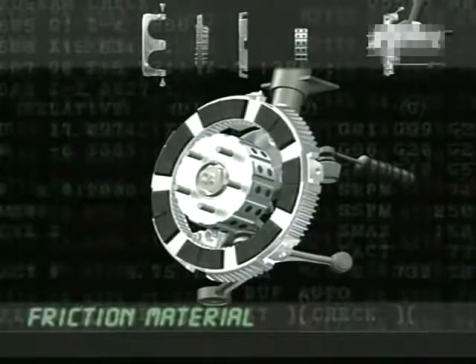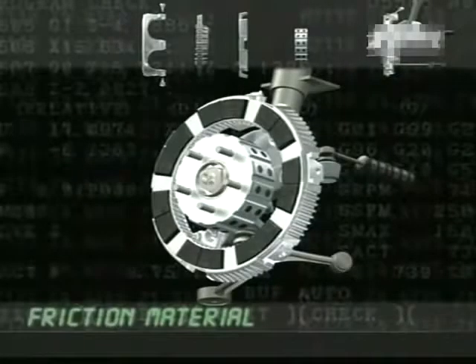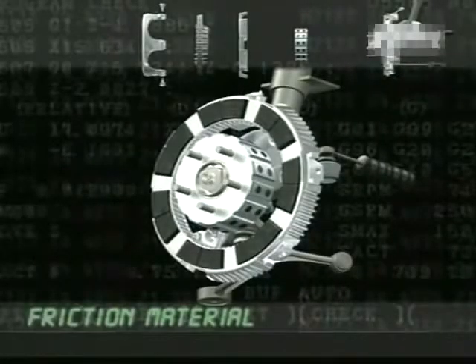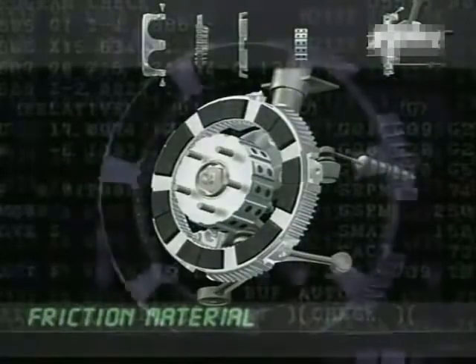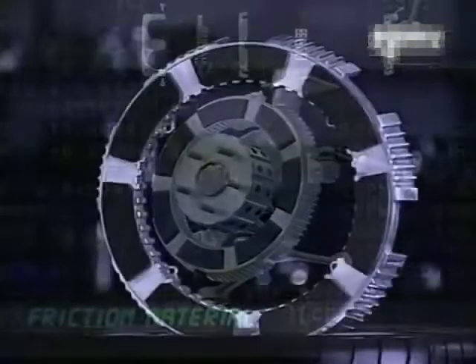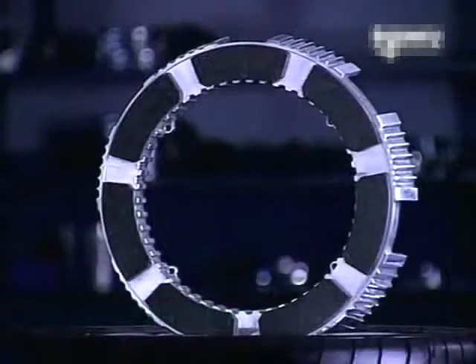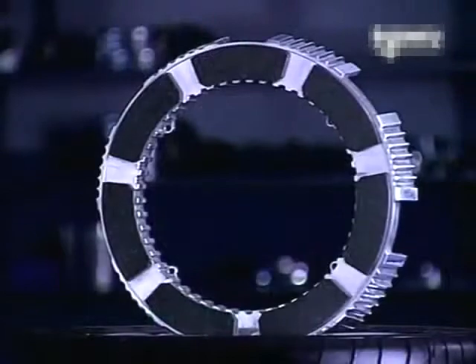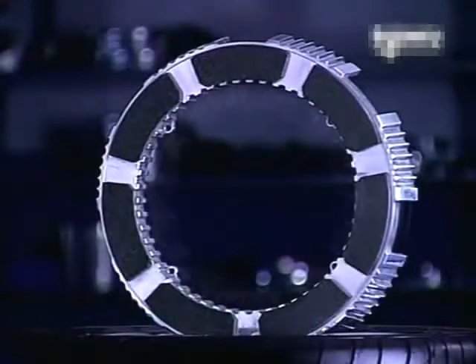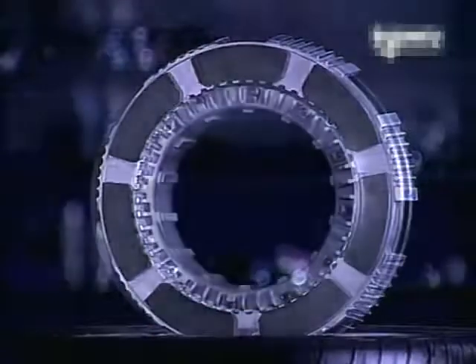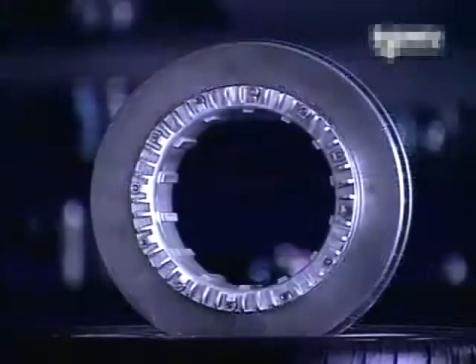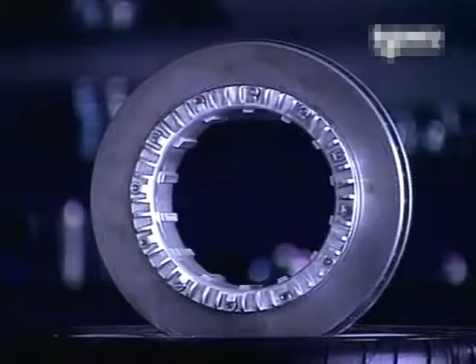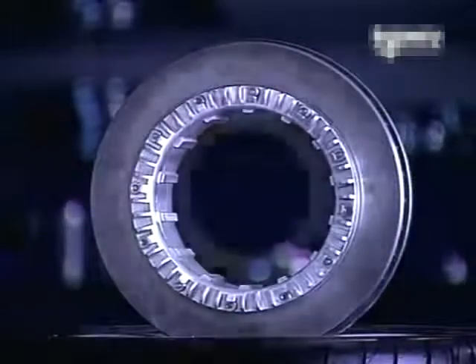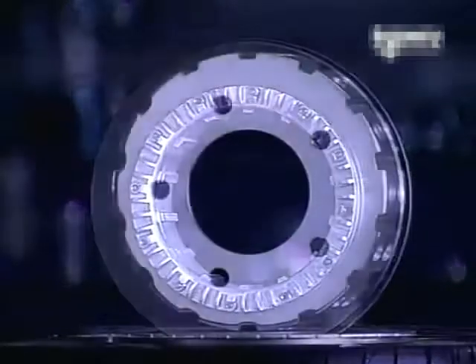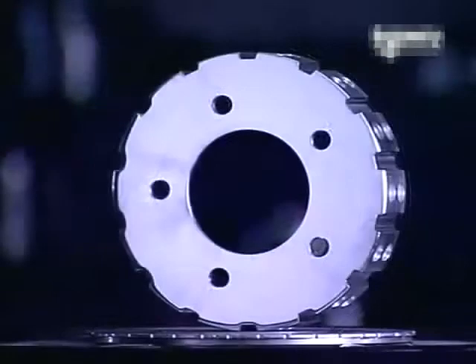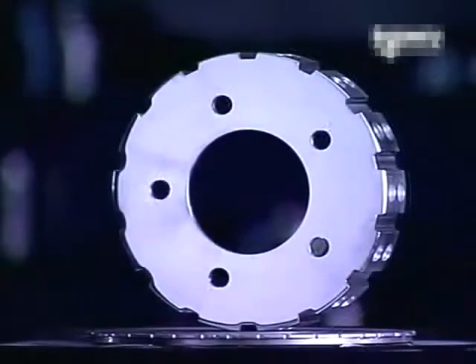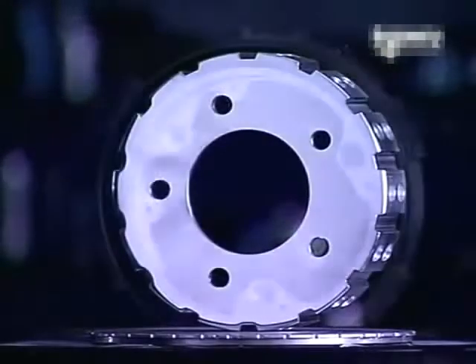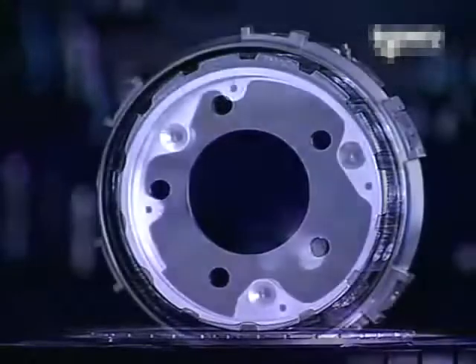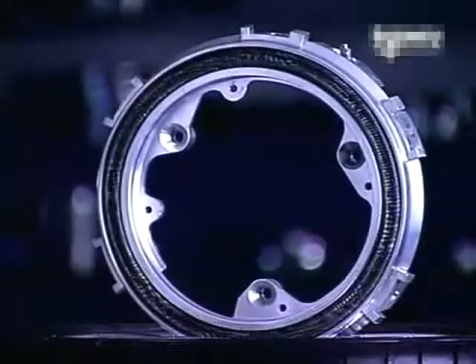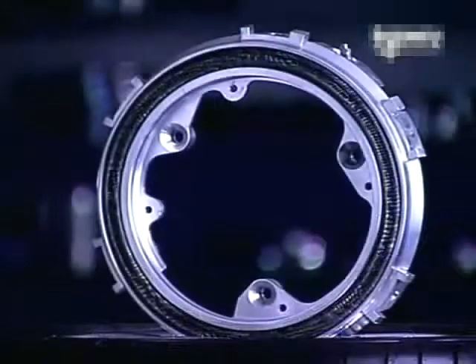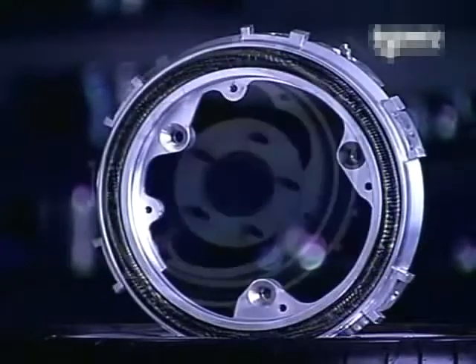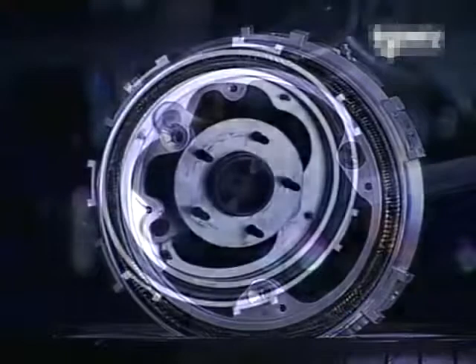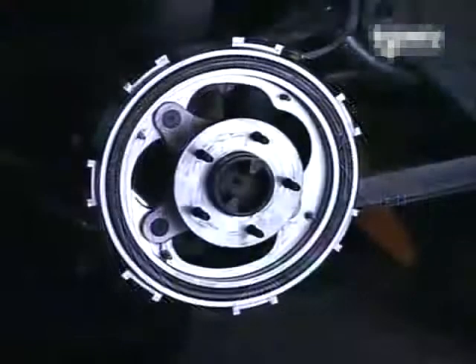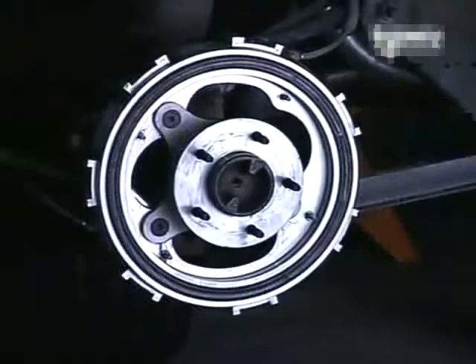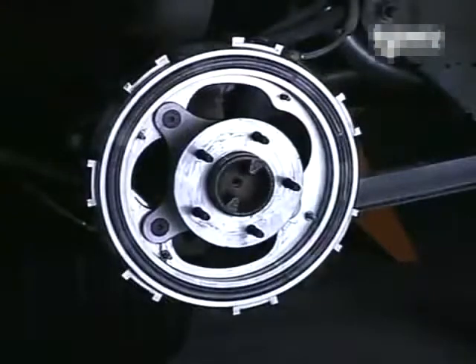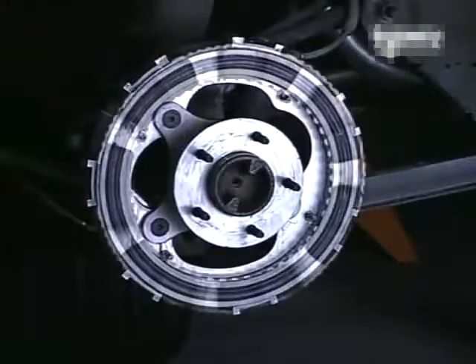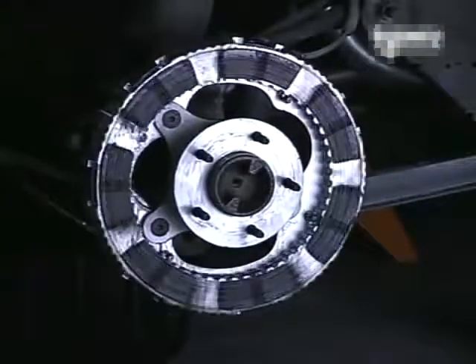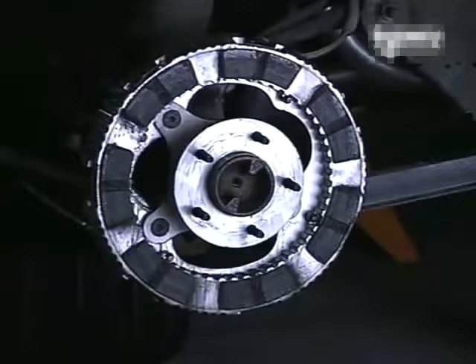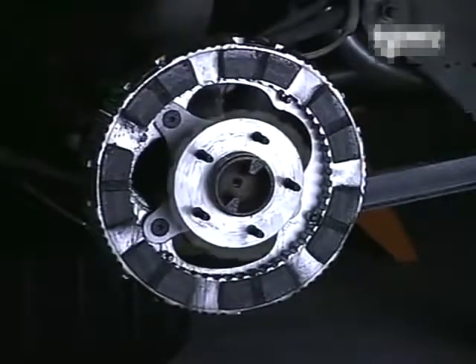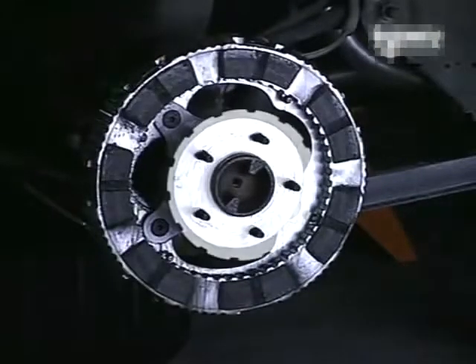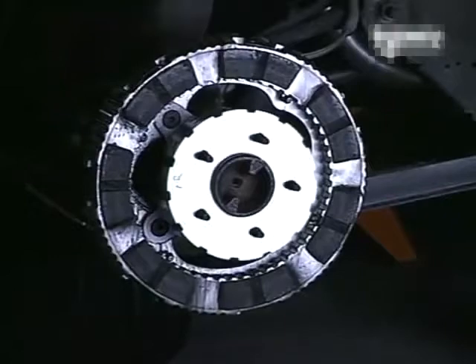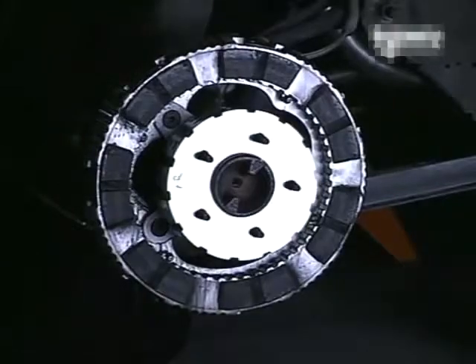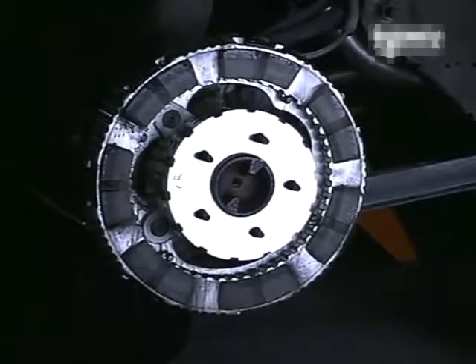These brakes have a friction surface six times superior to traditional brakes. The use of aluminium and composite materials allows for a weight saving of 2.5 kilos per wheel.